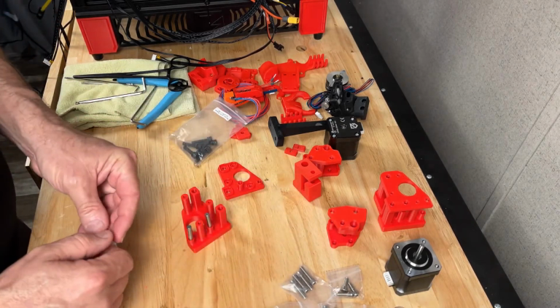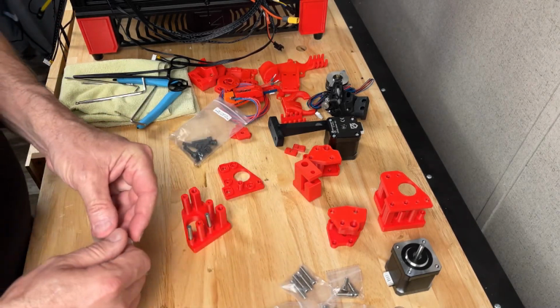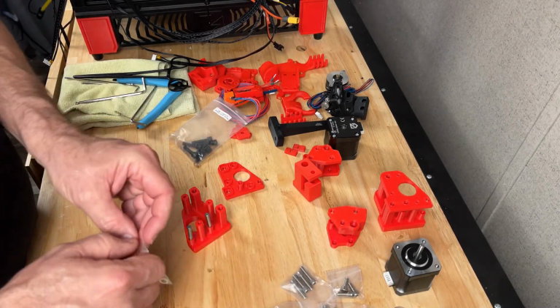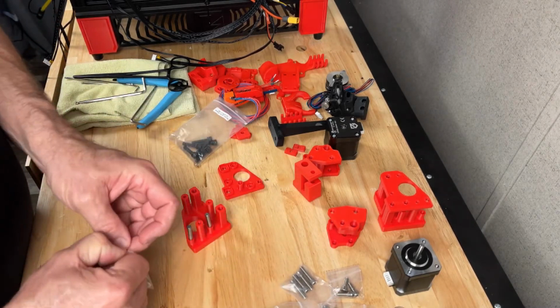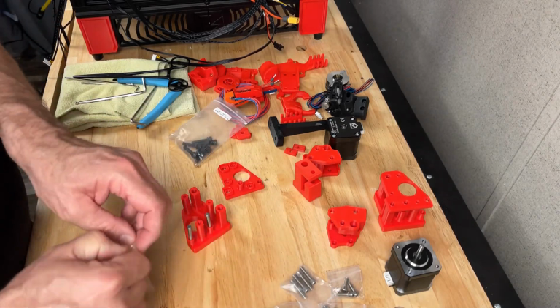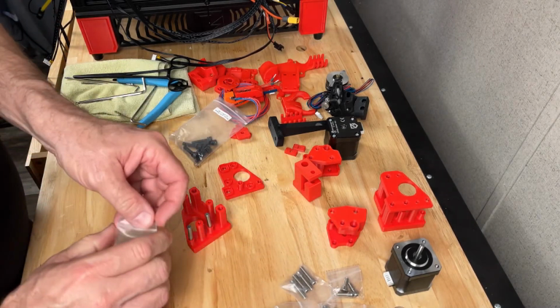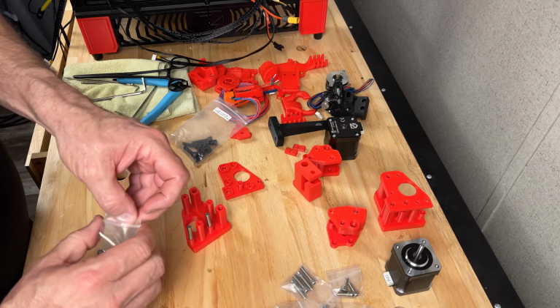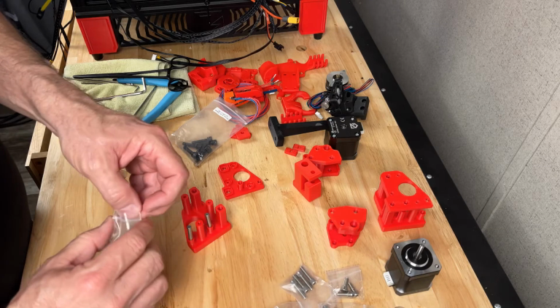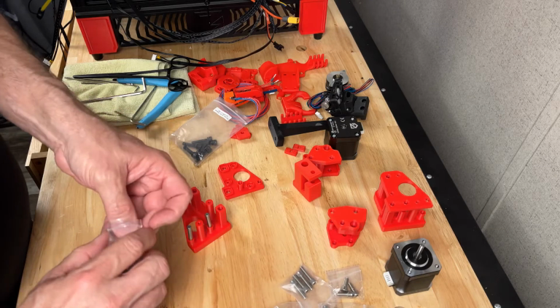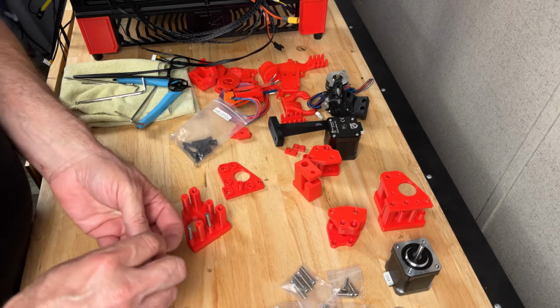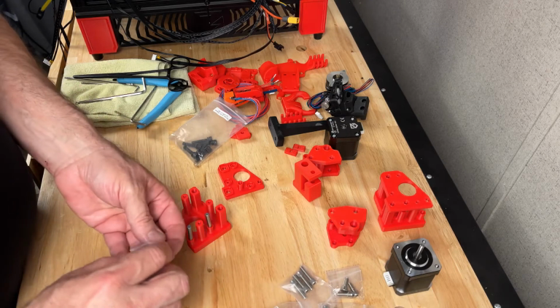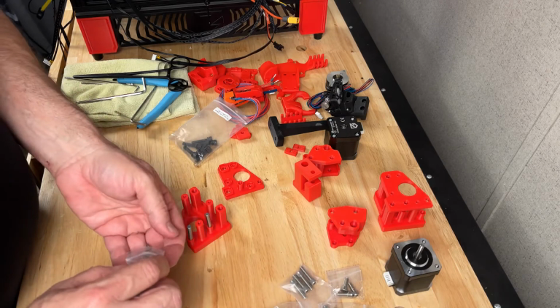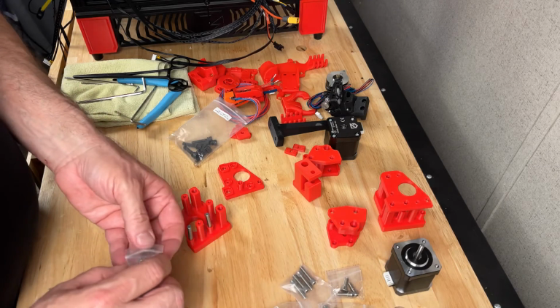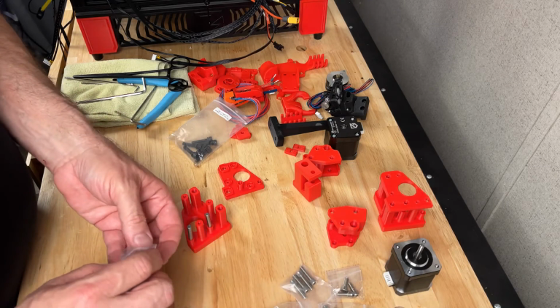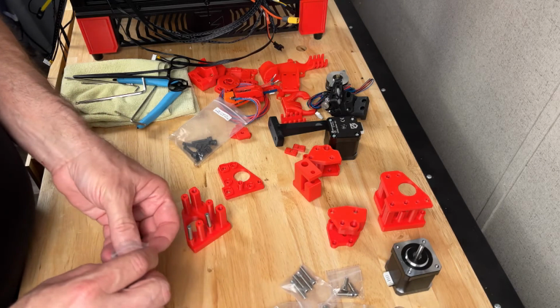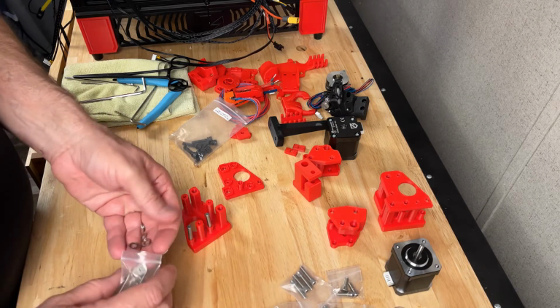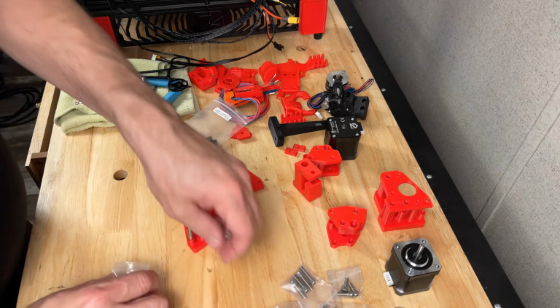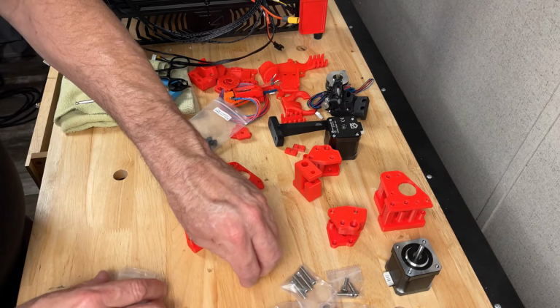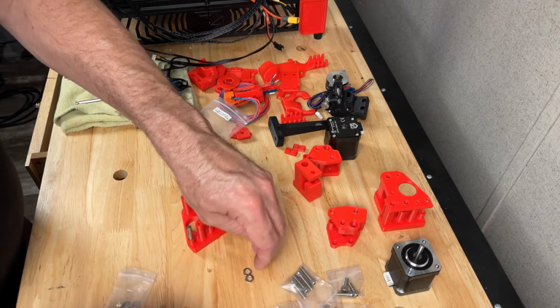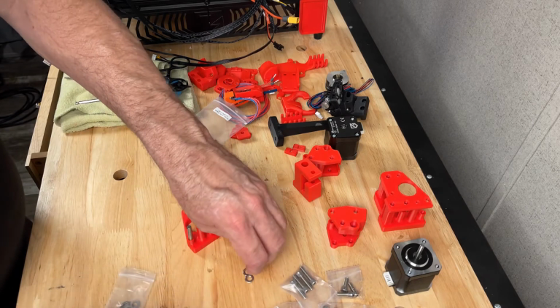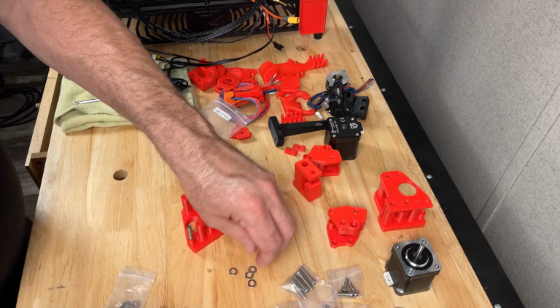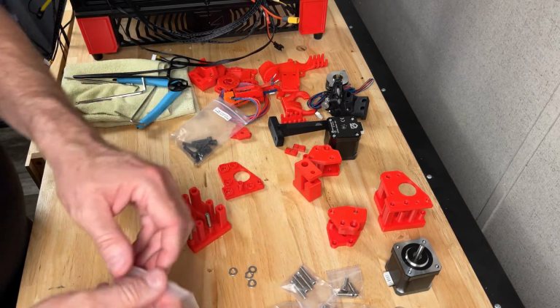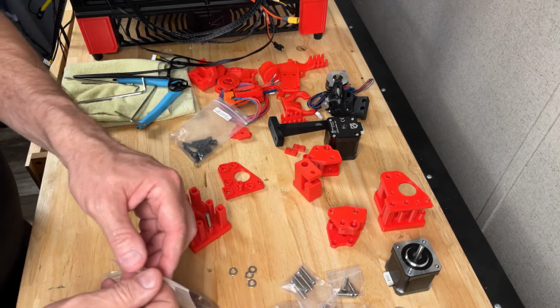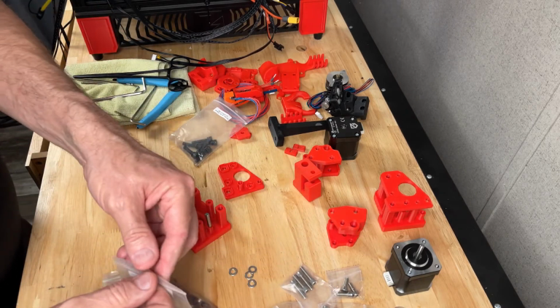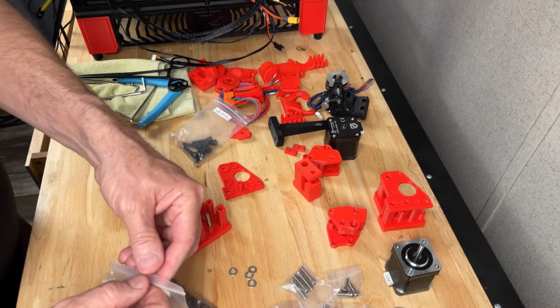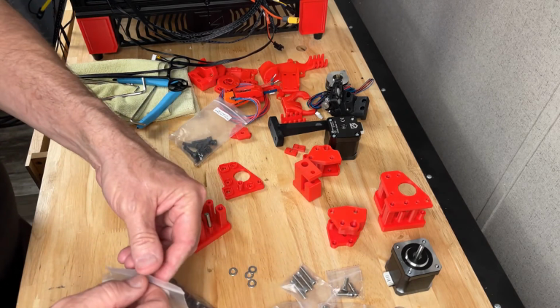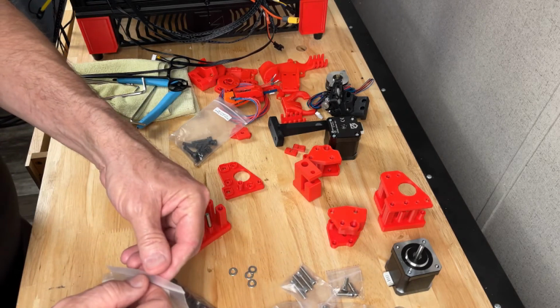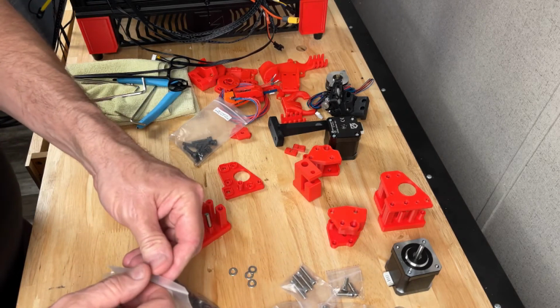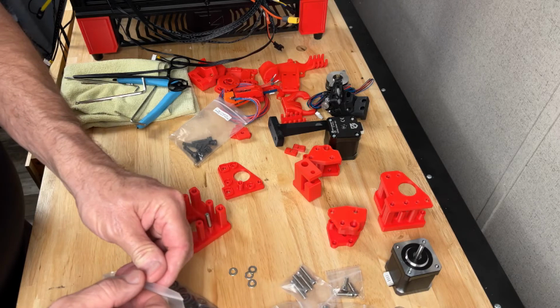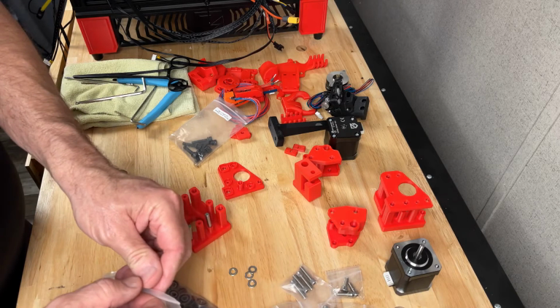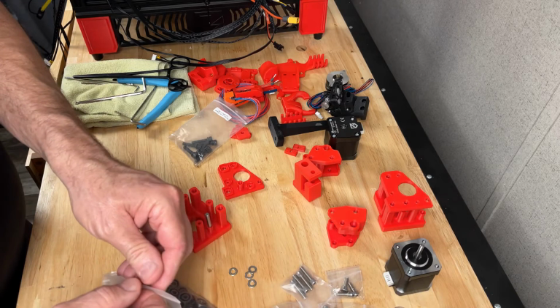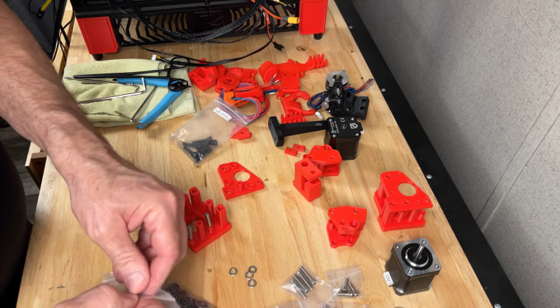I'm going to show you how to assemble a bearing stack. Let's get four of the shims and four of the bearings.